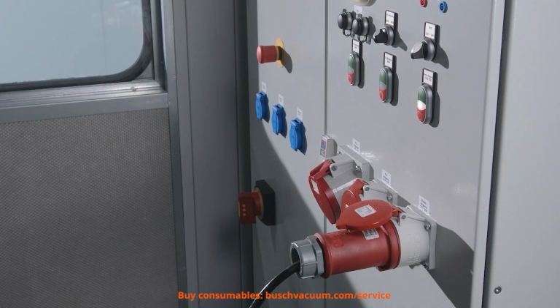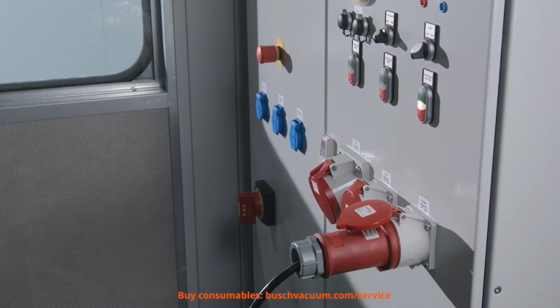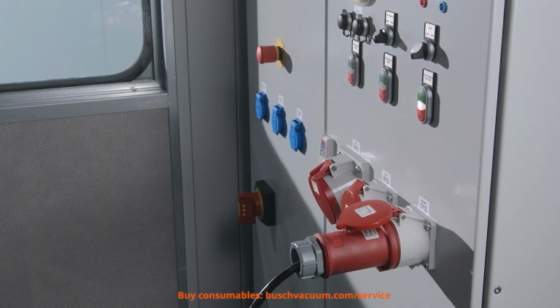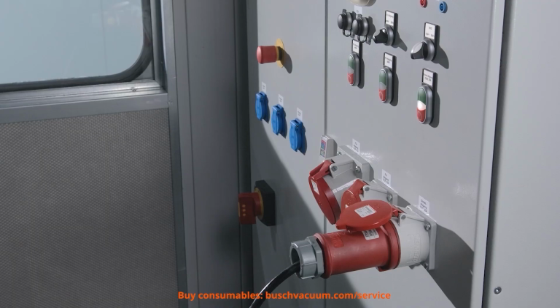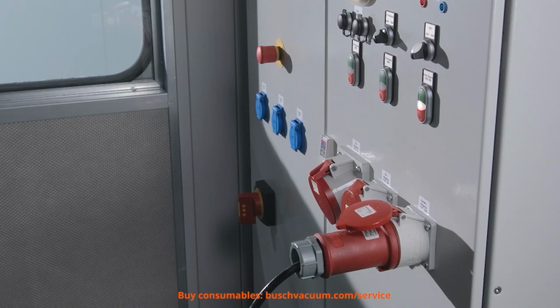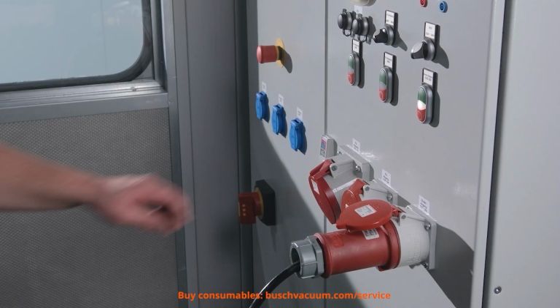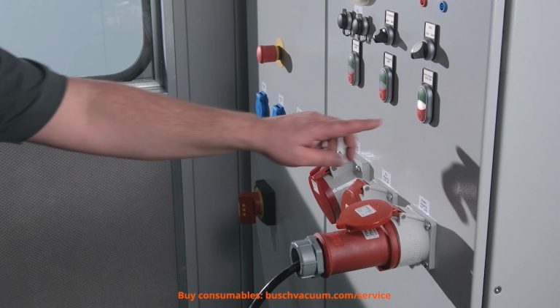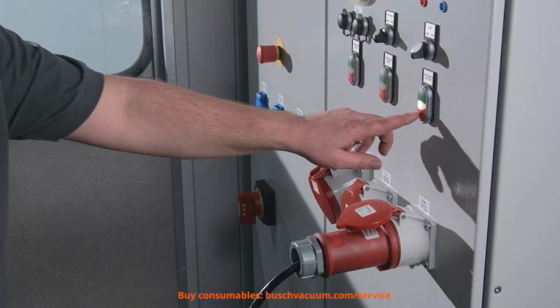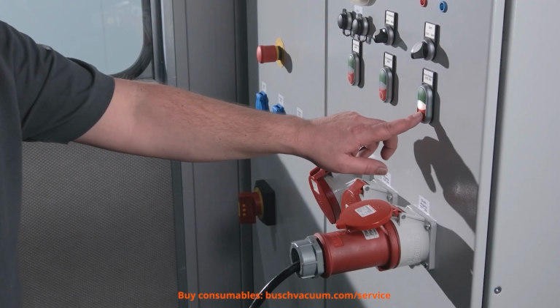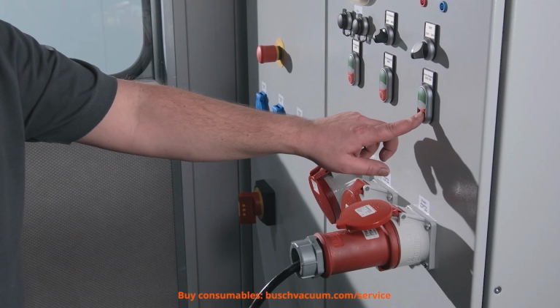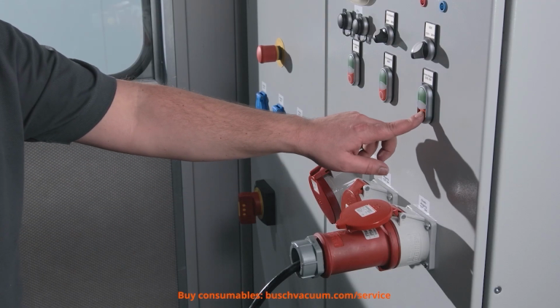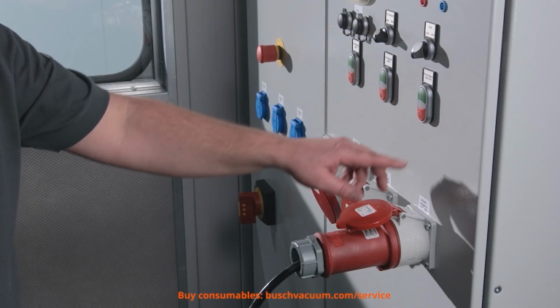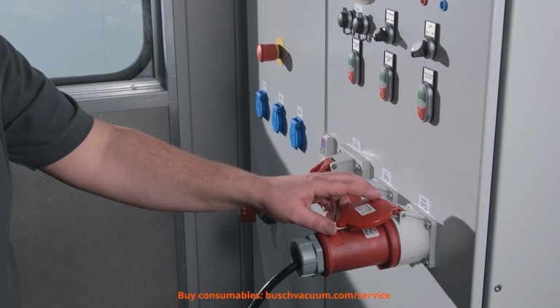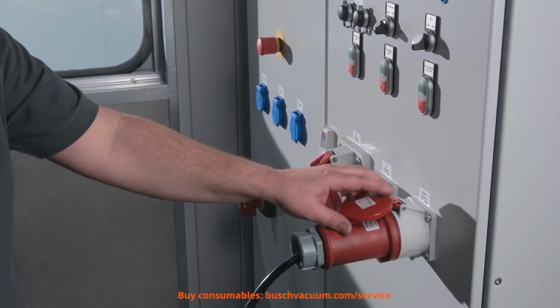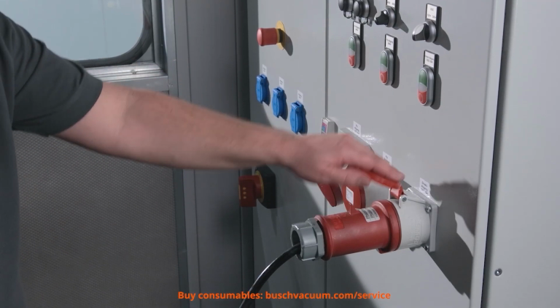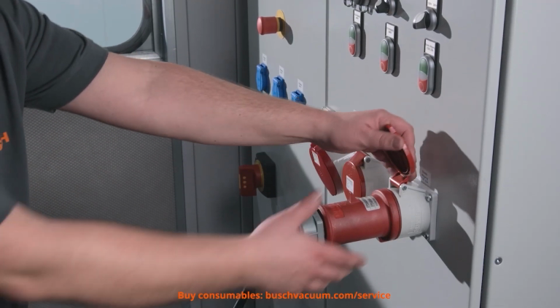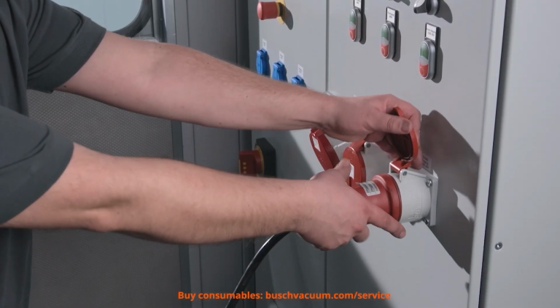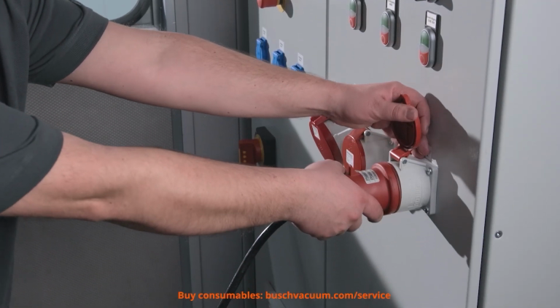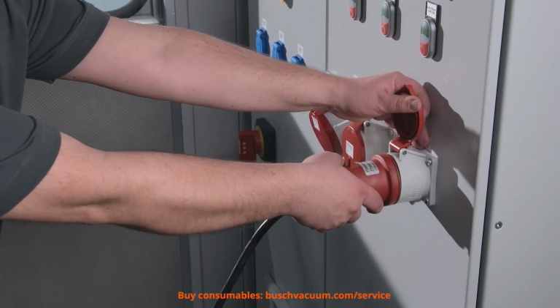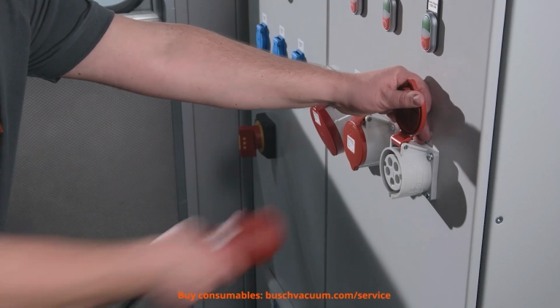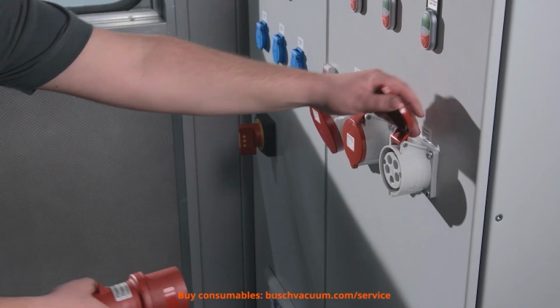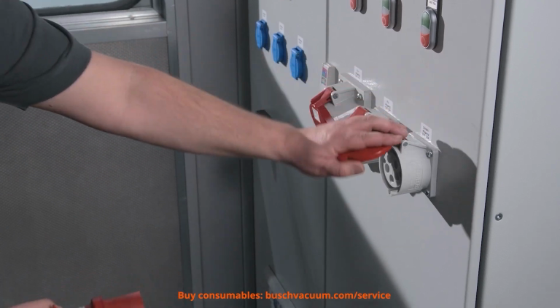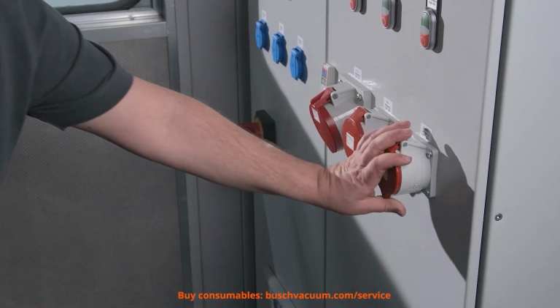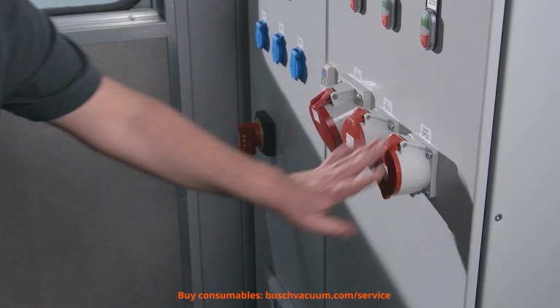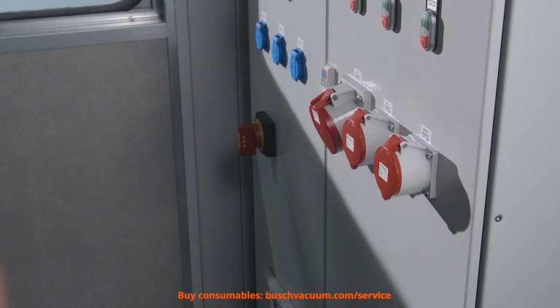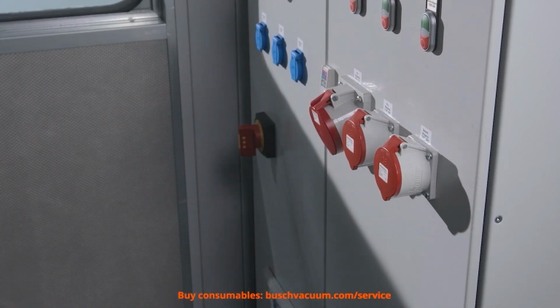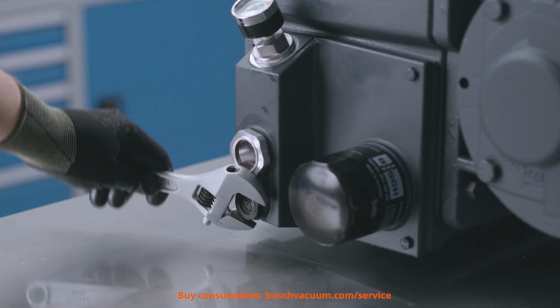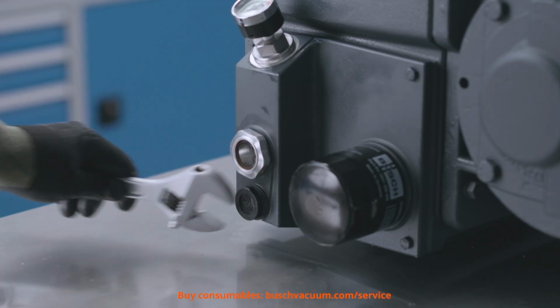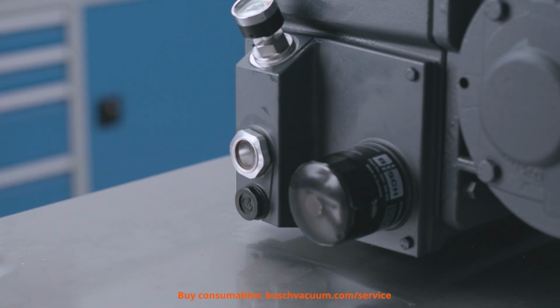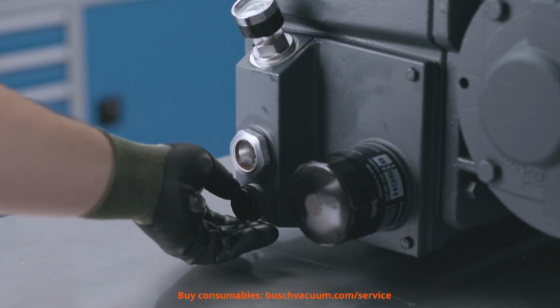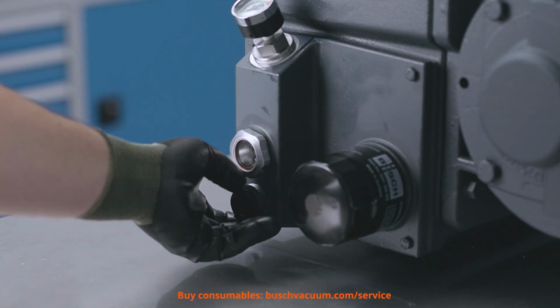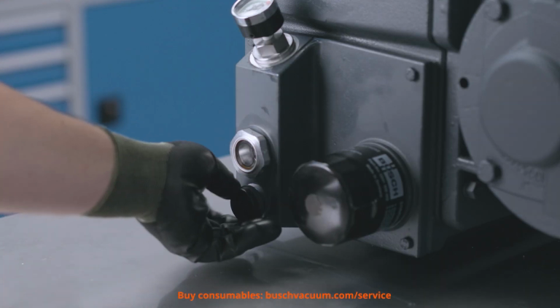Before we begin, we ensure a safe working environment and check if the vacuum pump is shut off. It is recommended to change oil on a warm pump that was running before shut off.